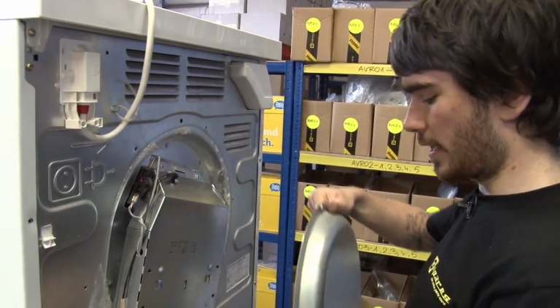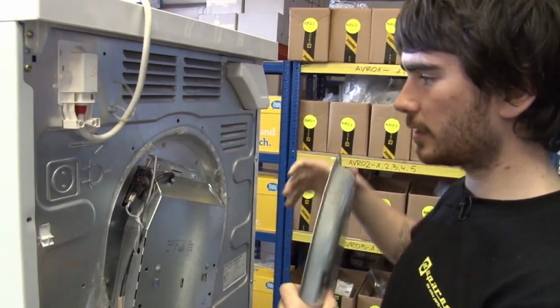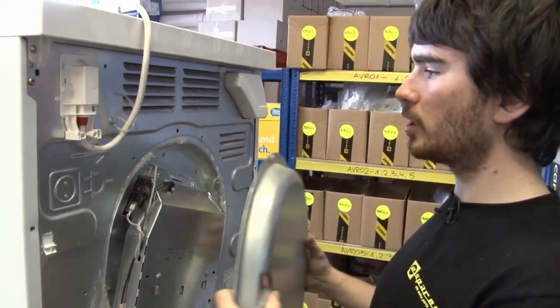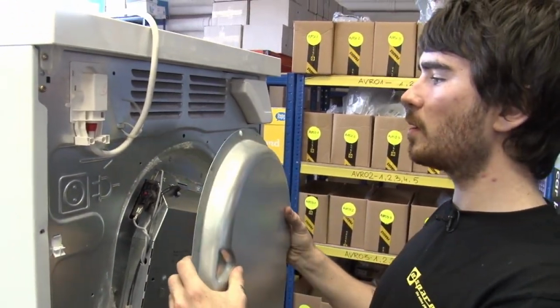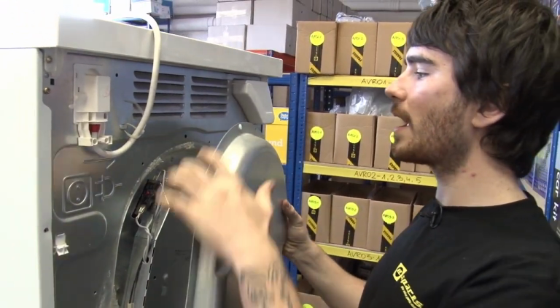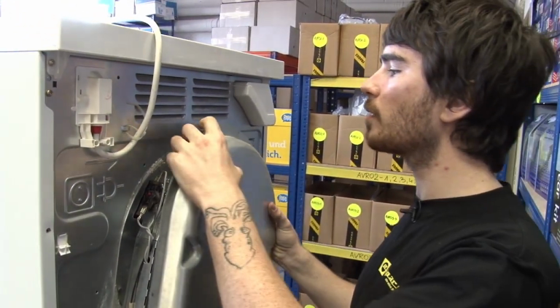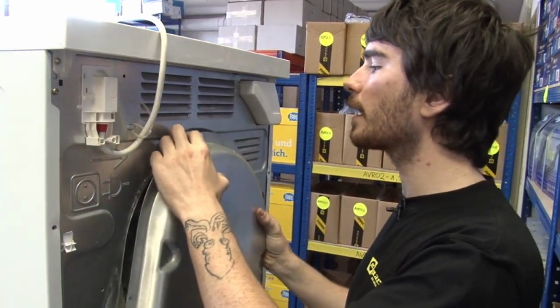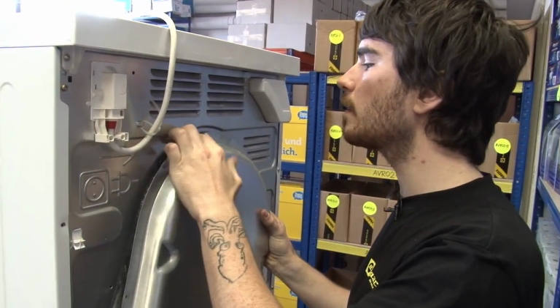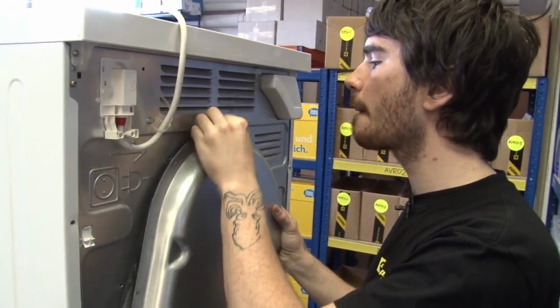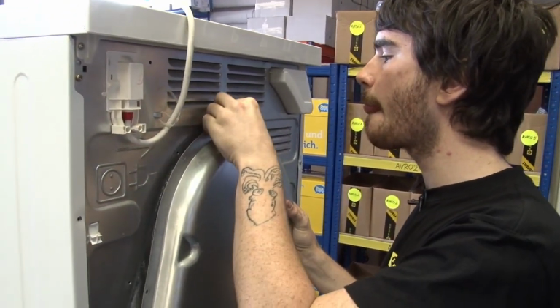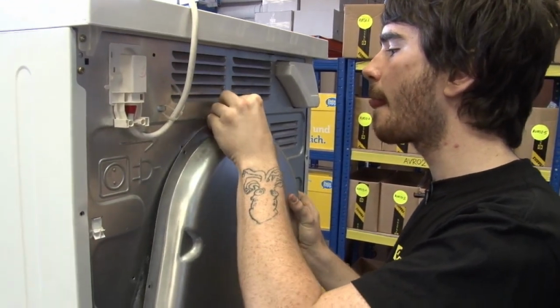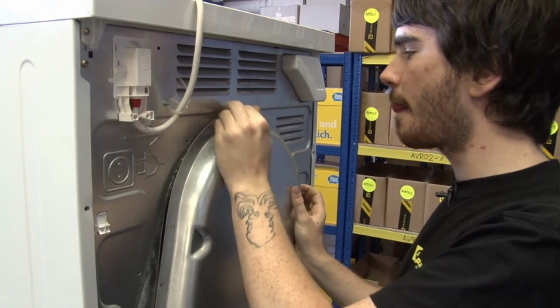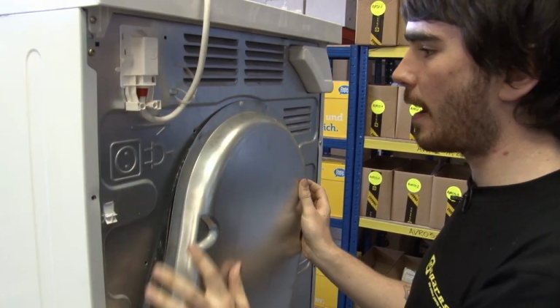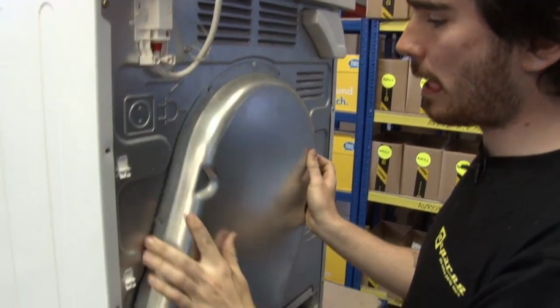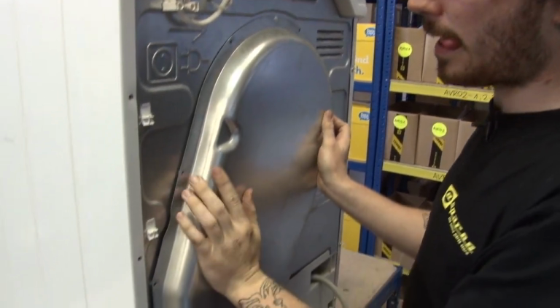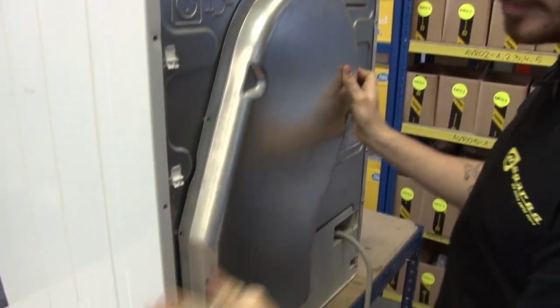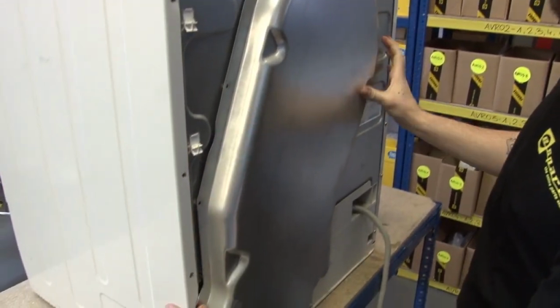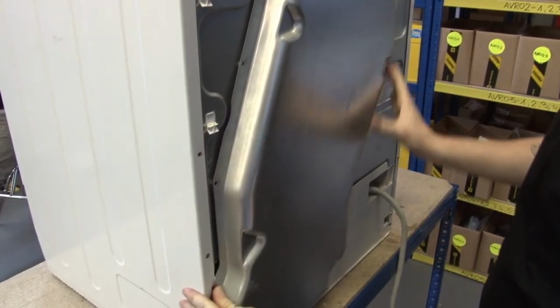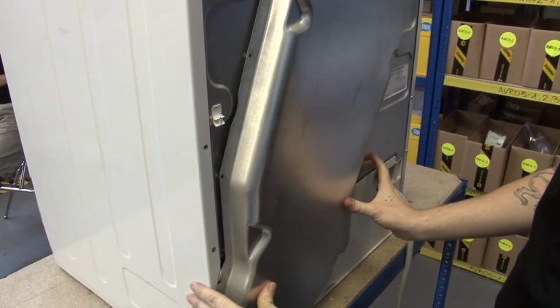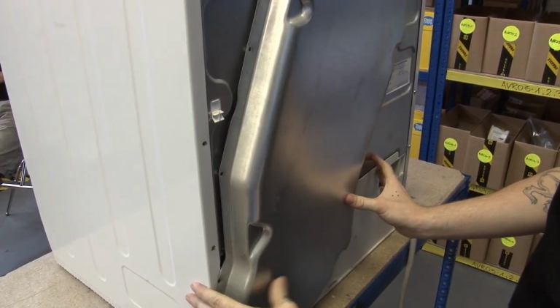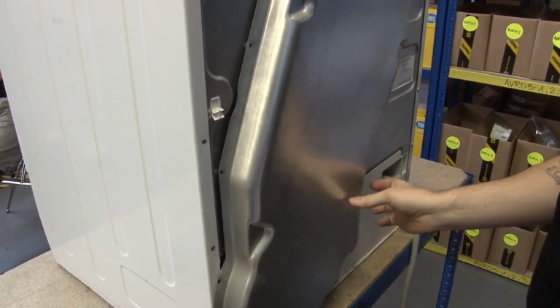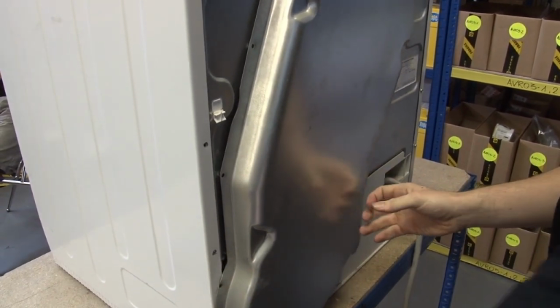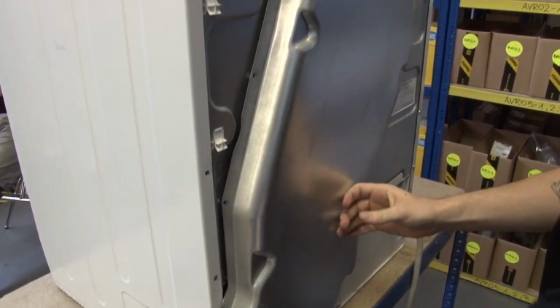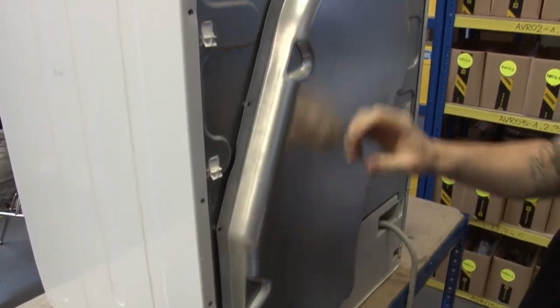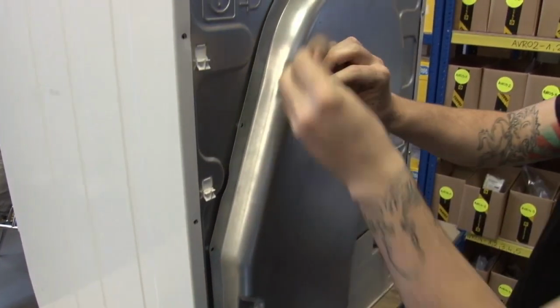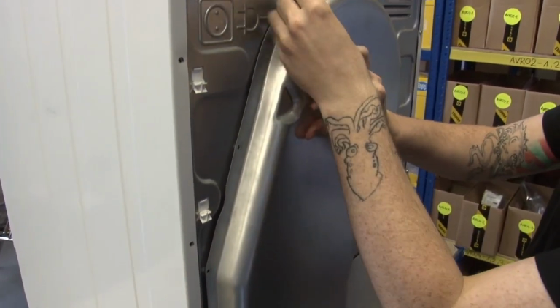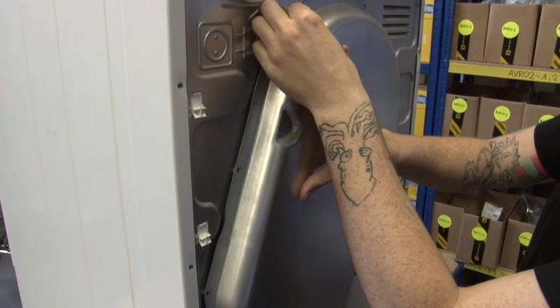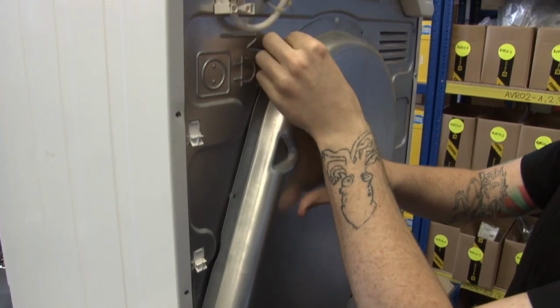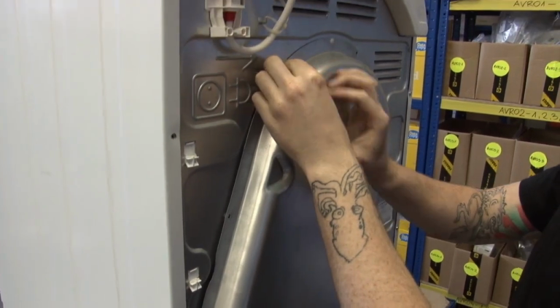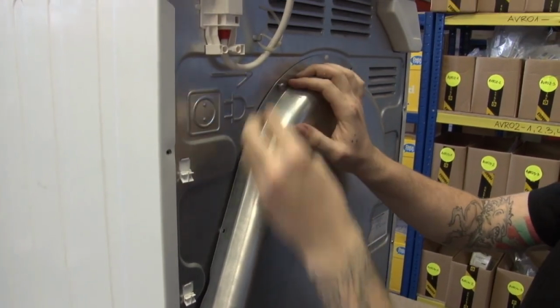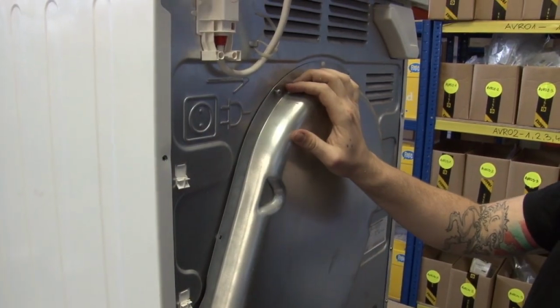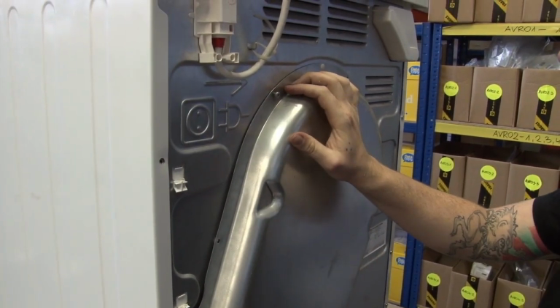I just need to put the back panel back on and screw it back into place.